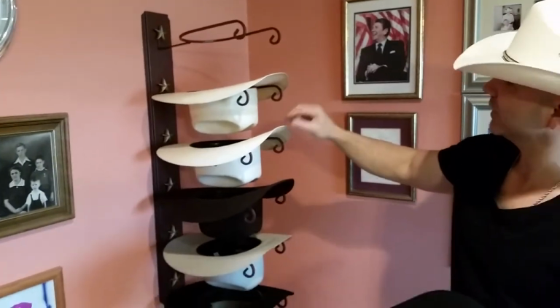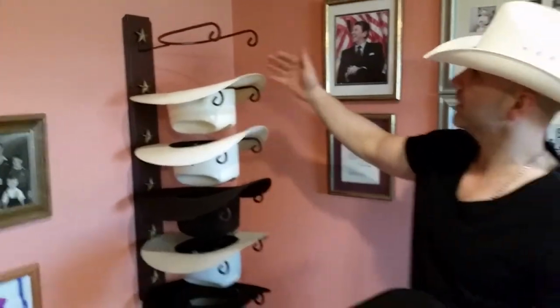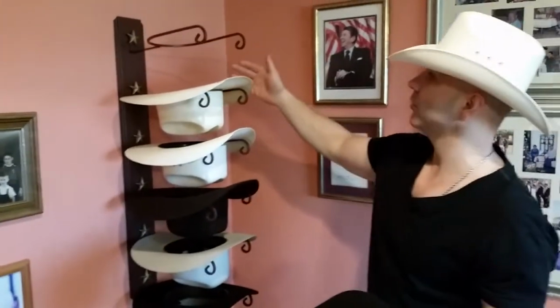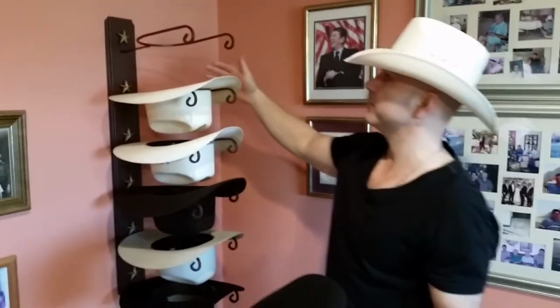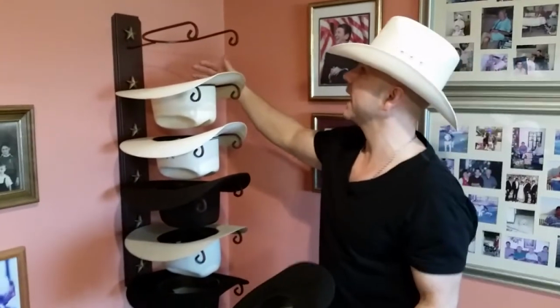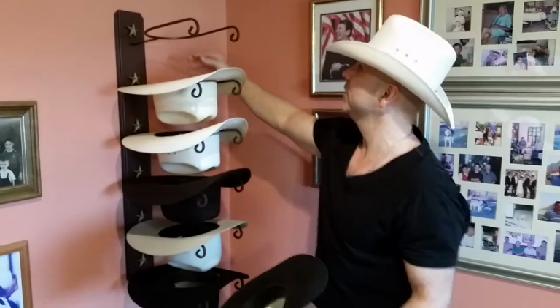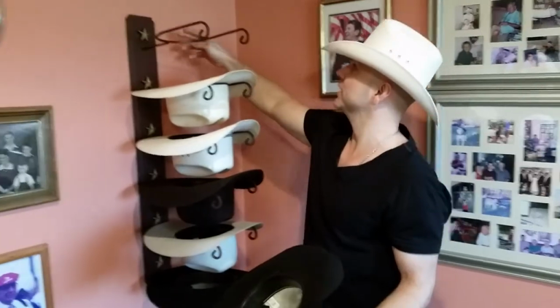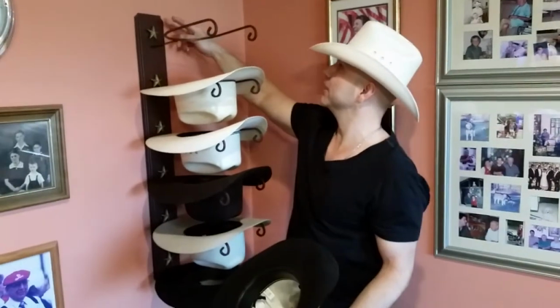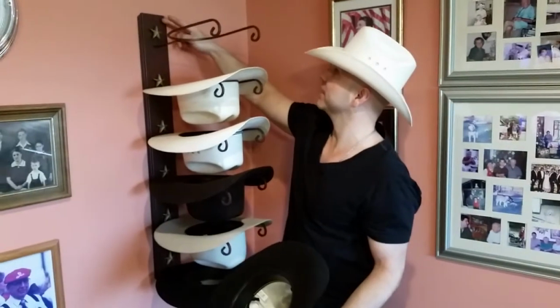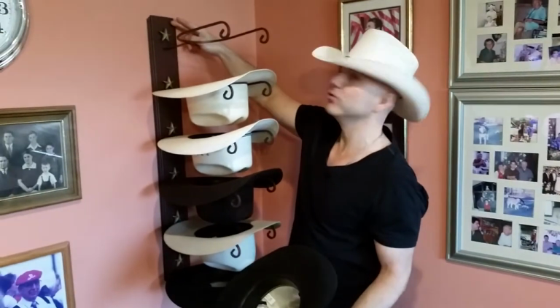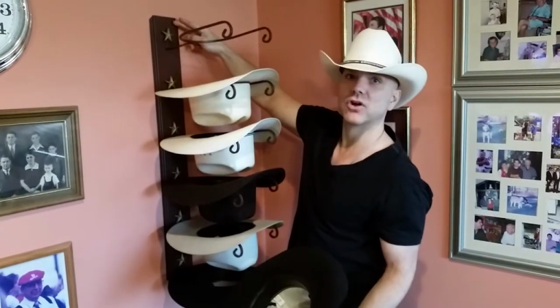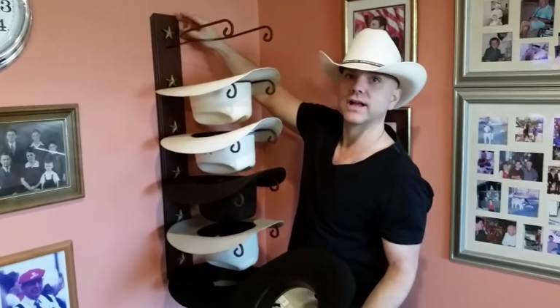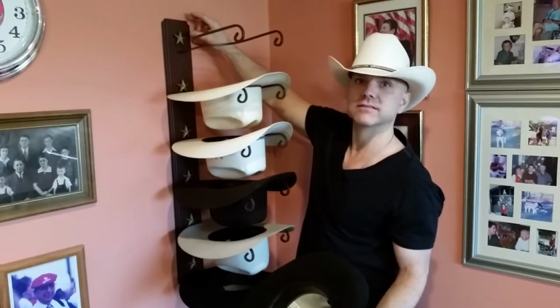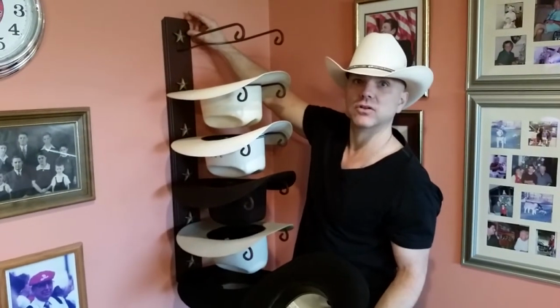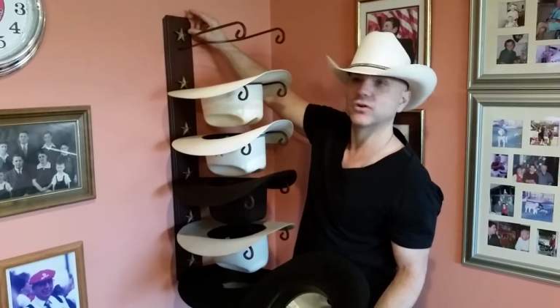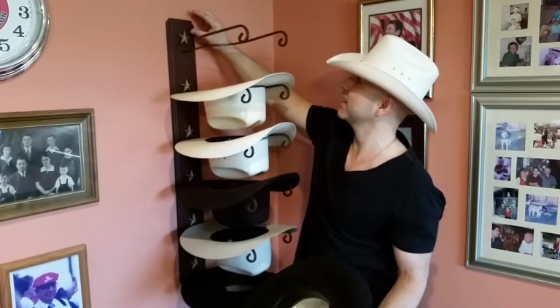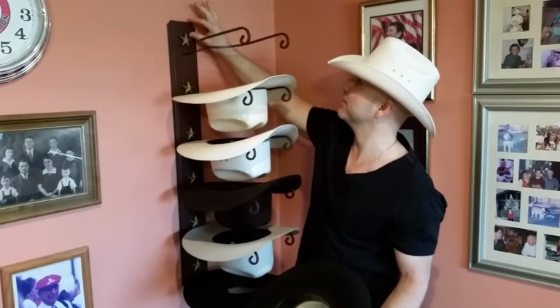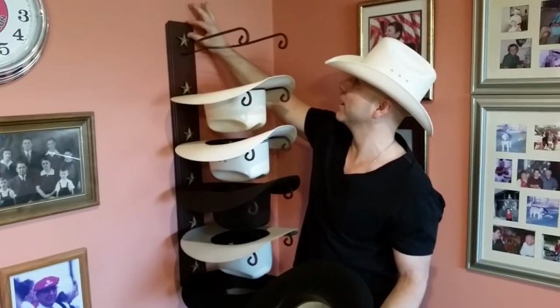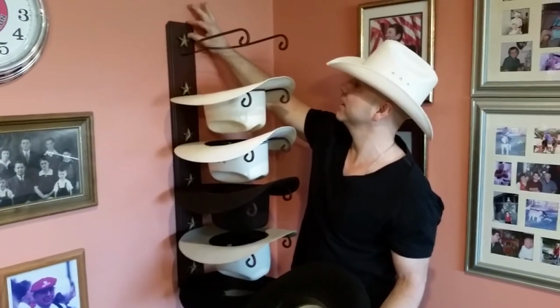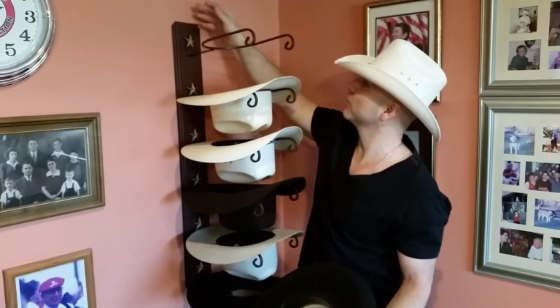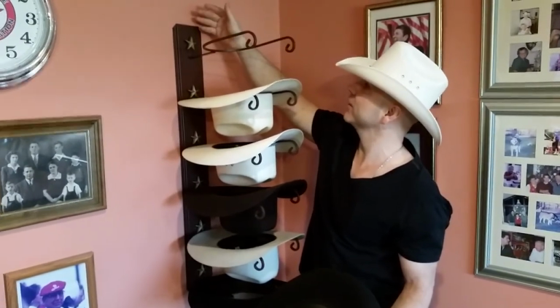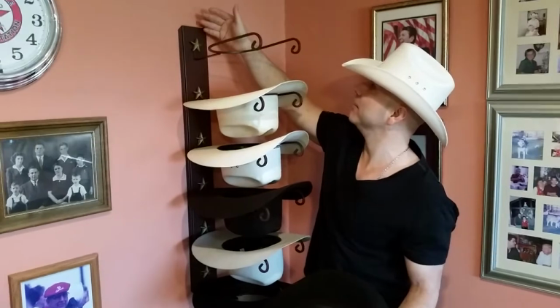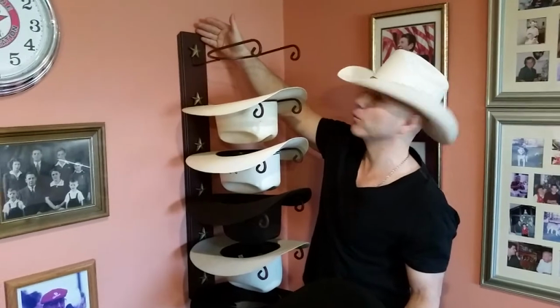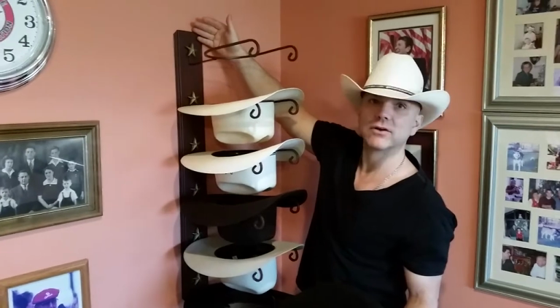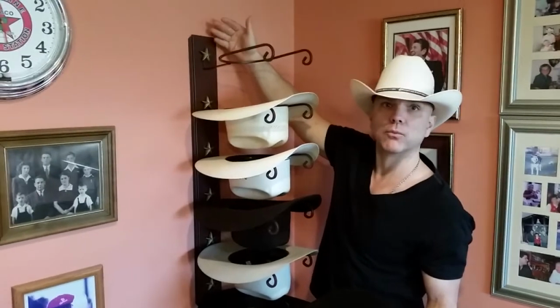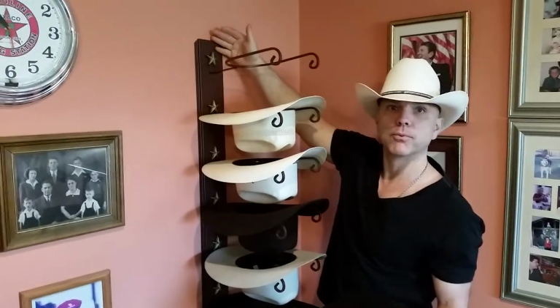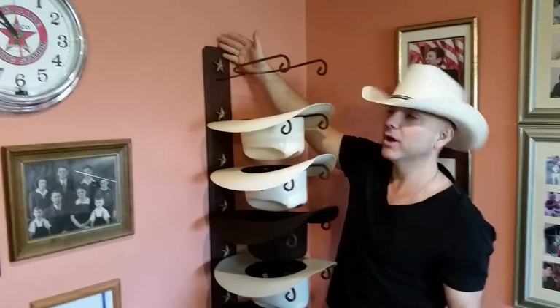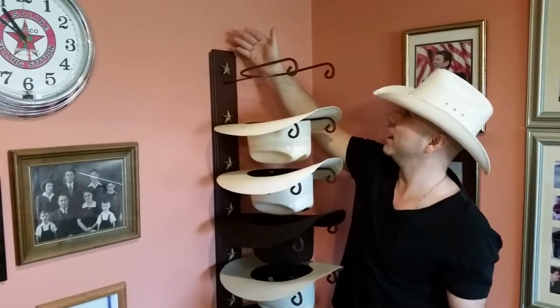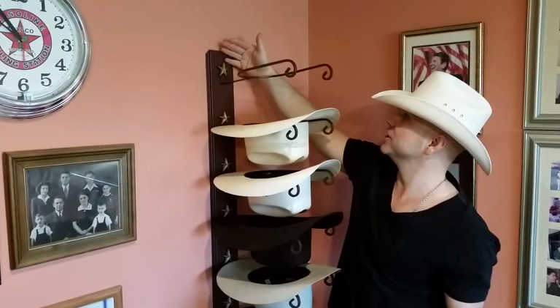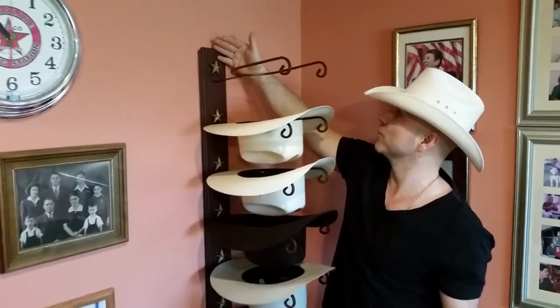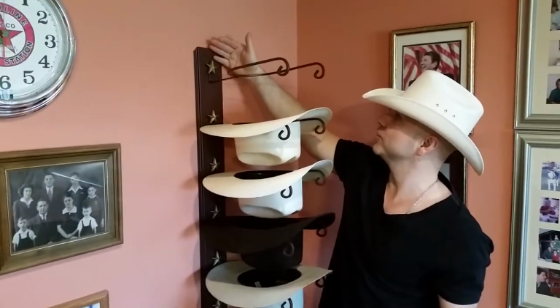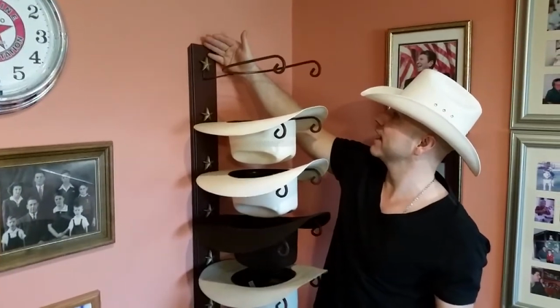You can get this also in black. You can get it with a Lone Star — a cast-iron Lone Star on top — a bronc rider, a bull rider, a roper, or a genuine horseshoe on top.